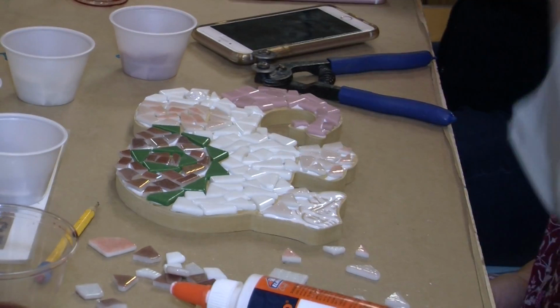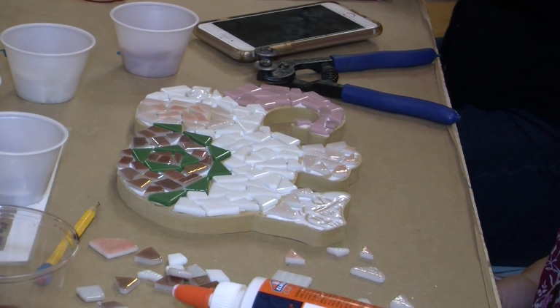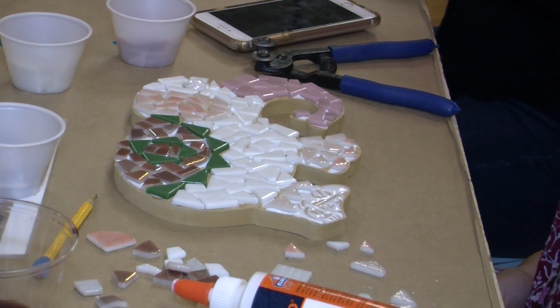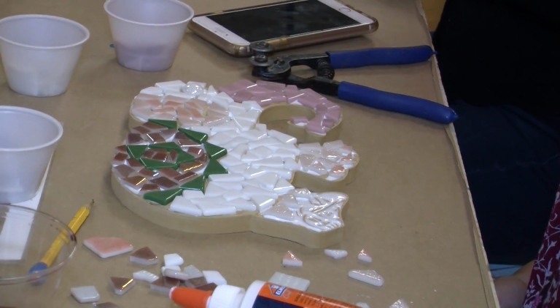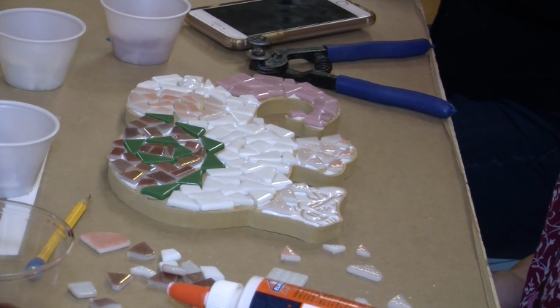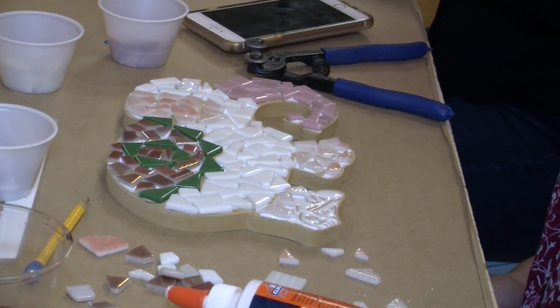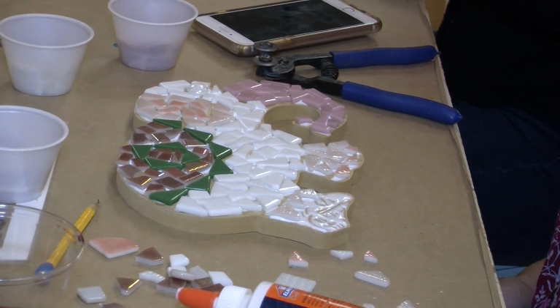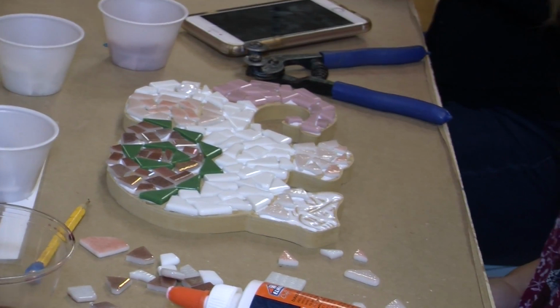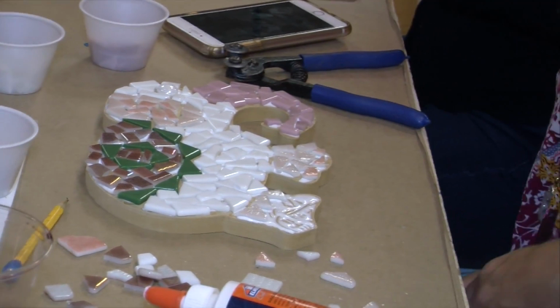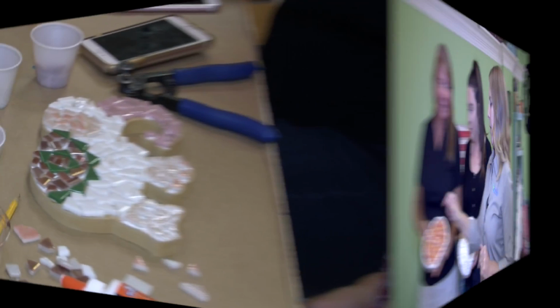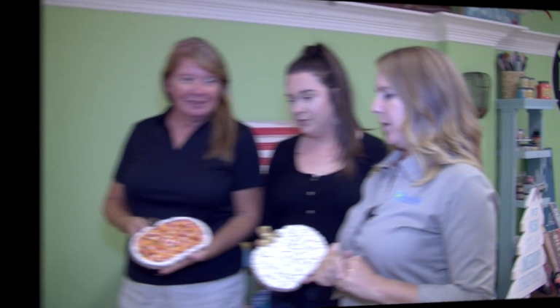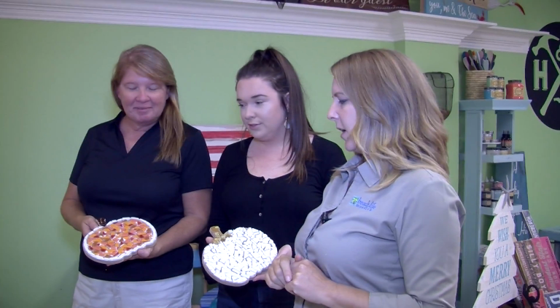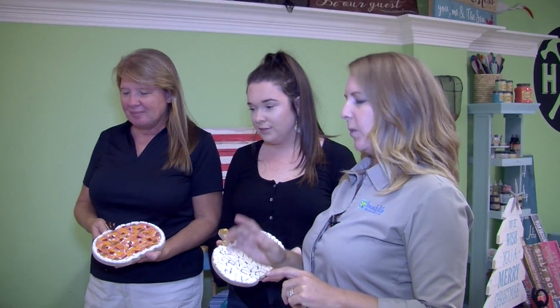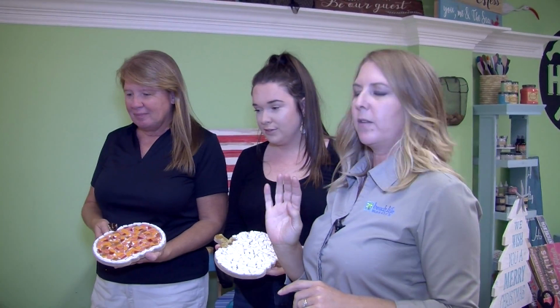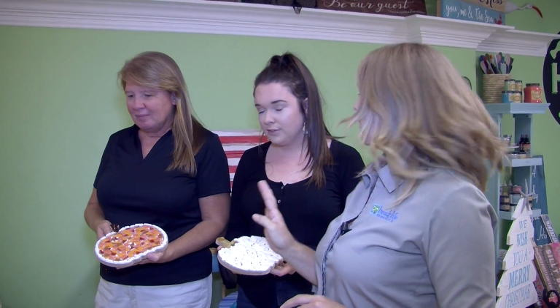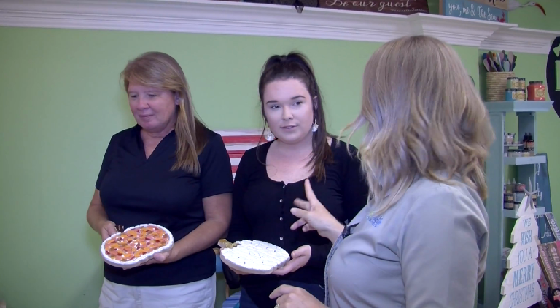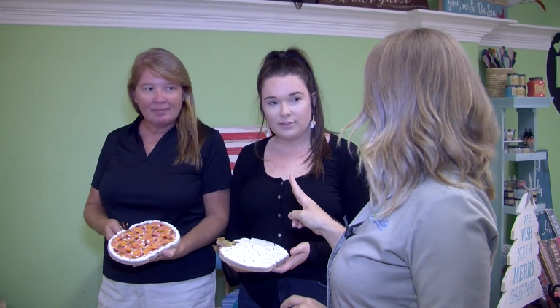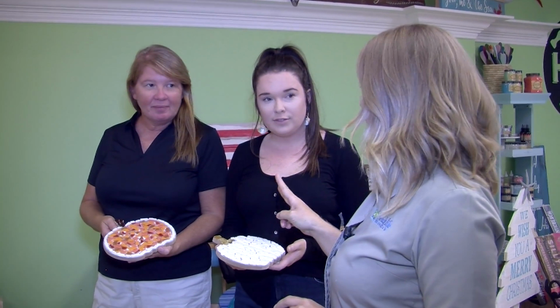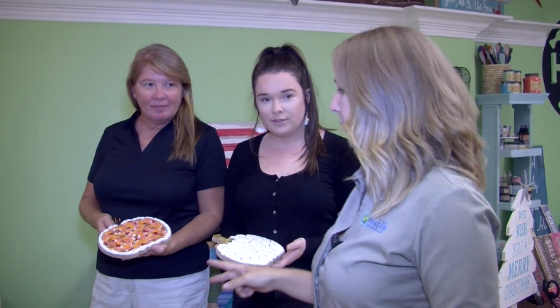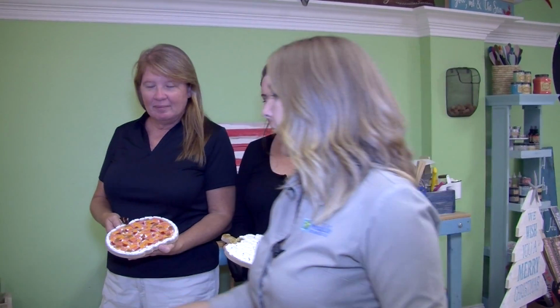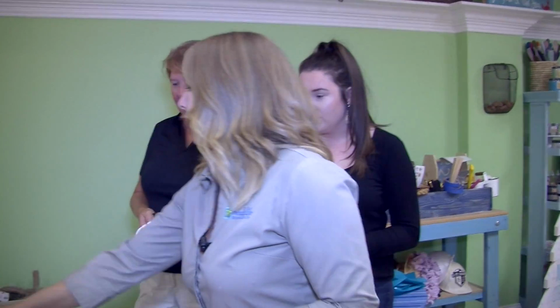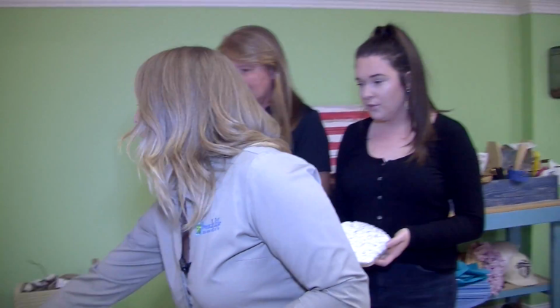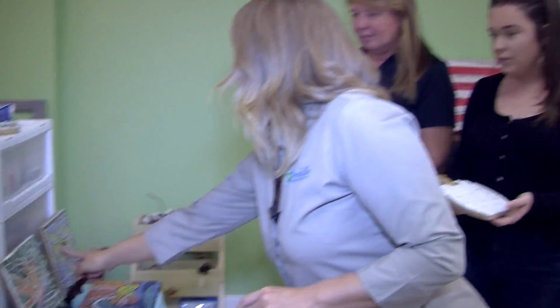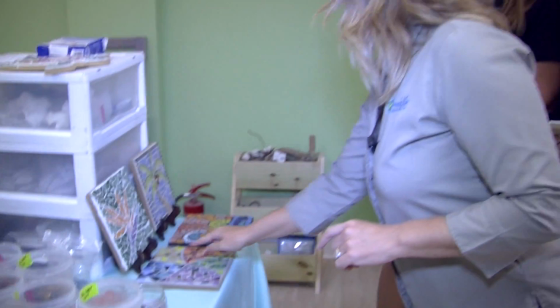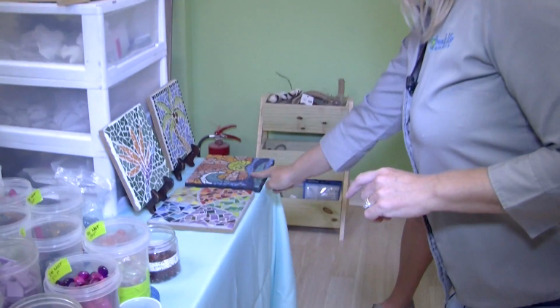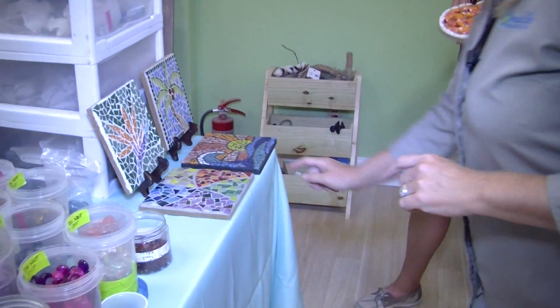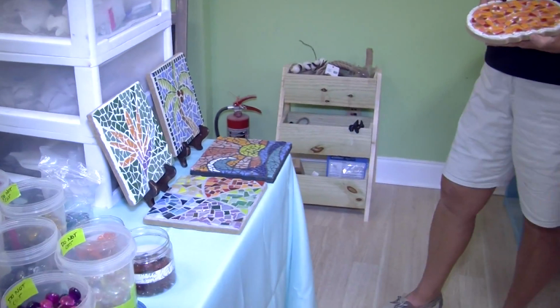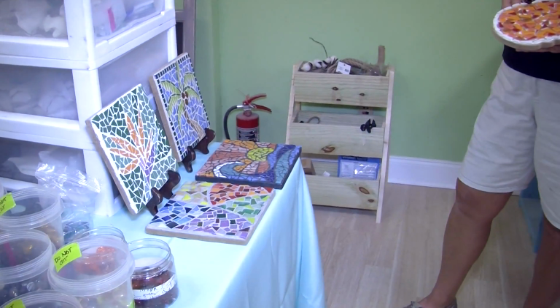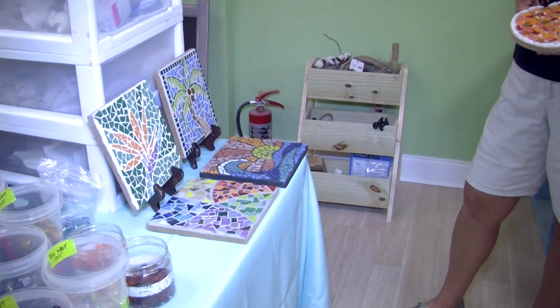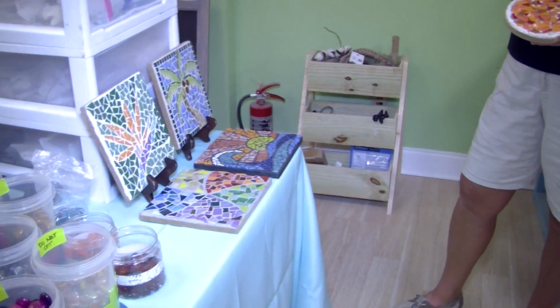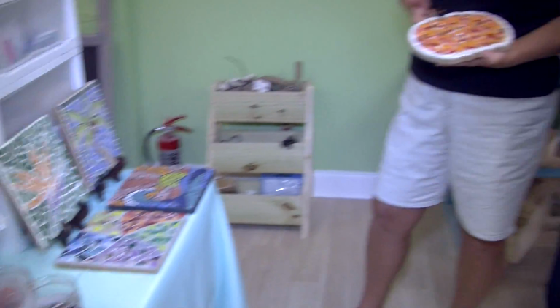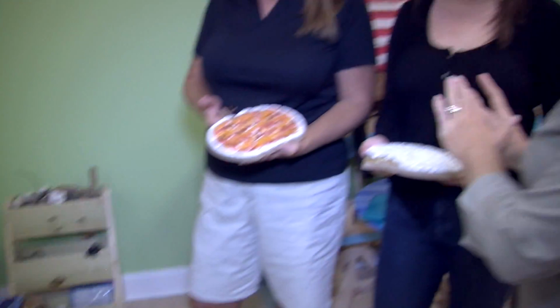After you complete your mosaic, your adhesive has to dry. You will be sent home with a grouting kit, which includes your color choice of white, tan, gray, or black grout, your sealer, and instructions.